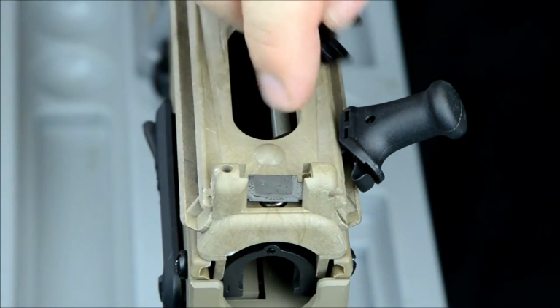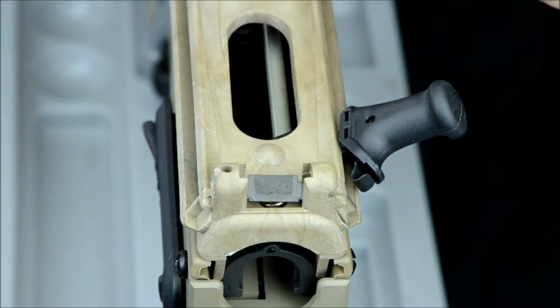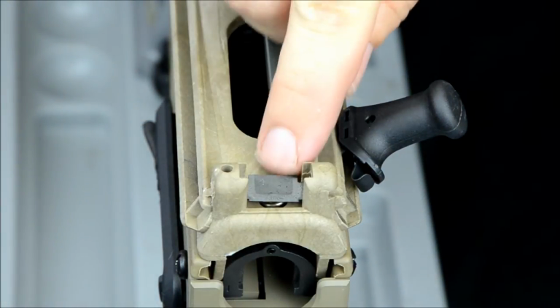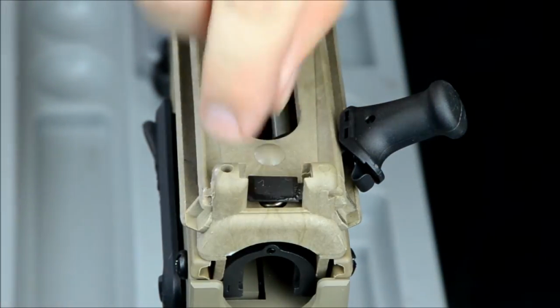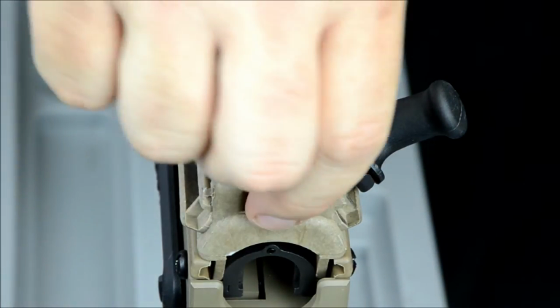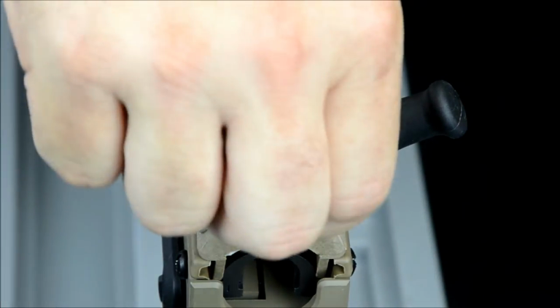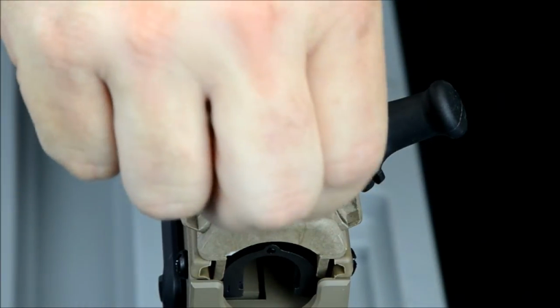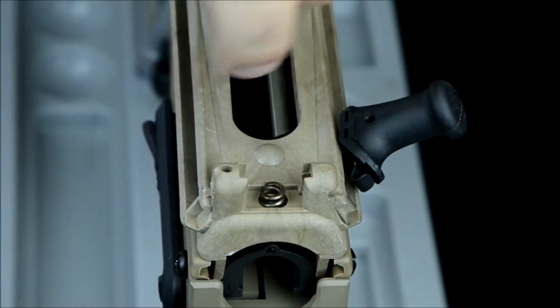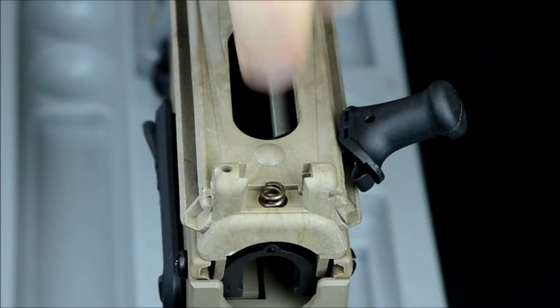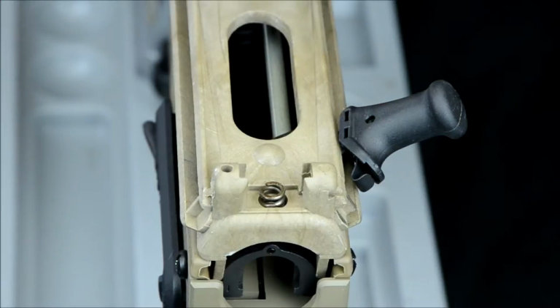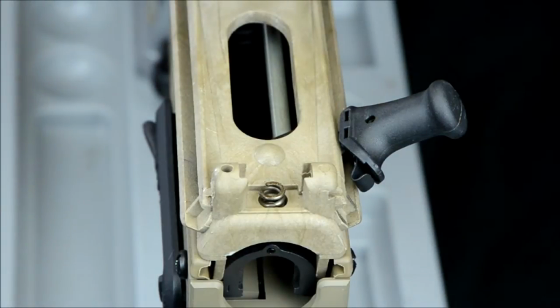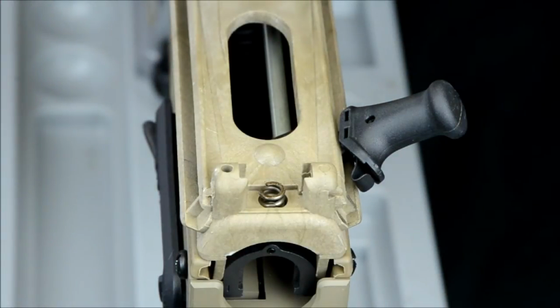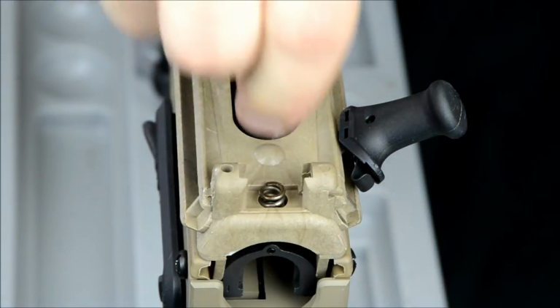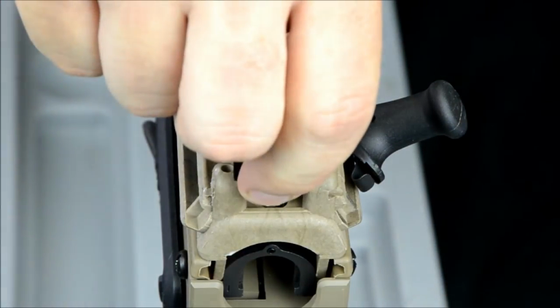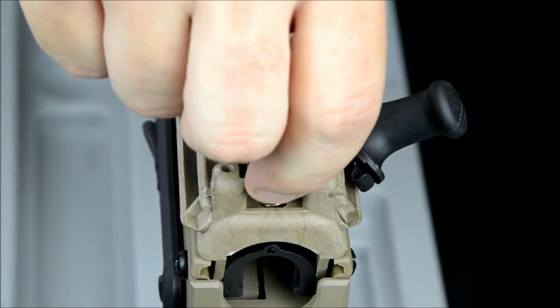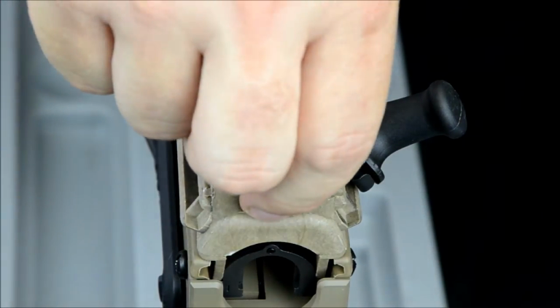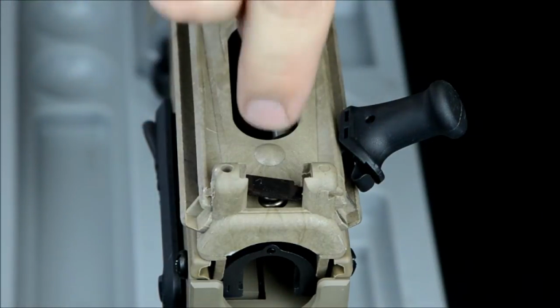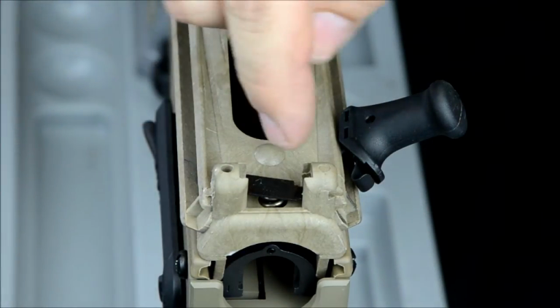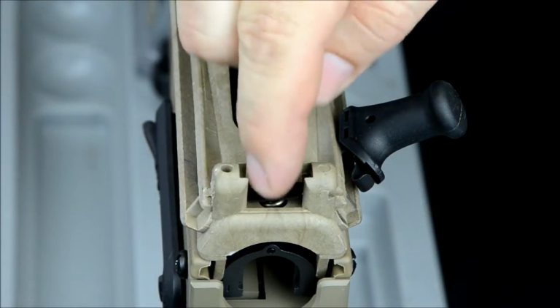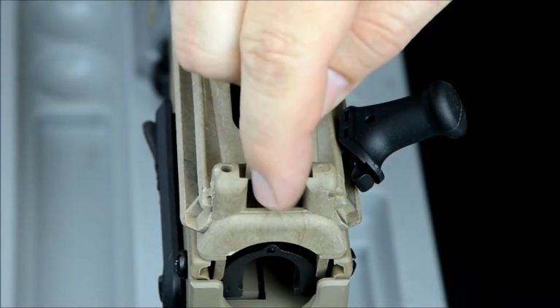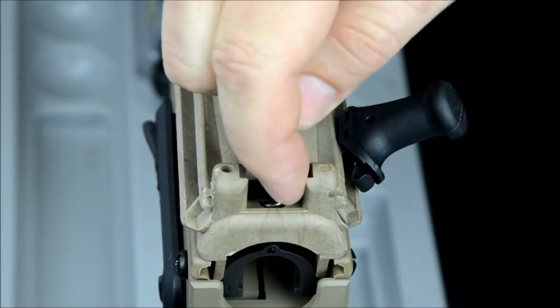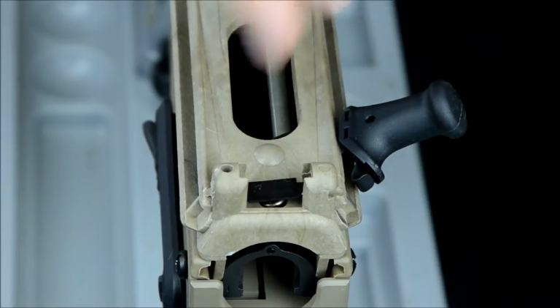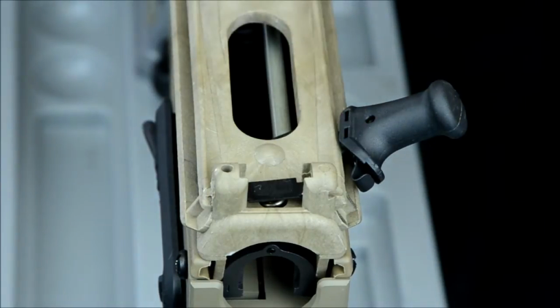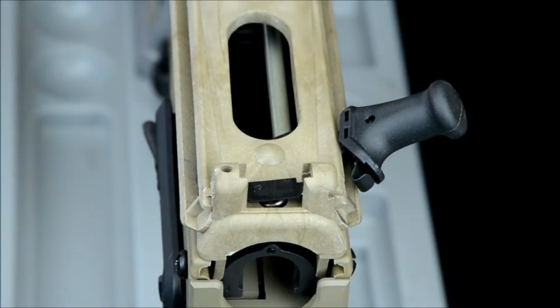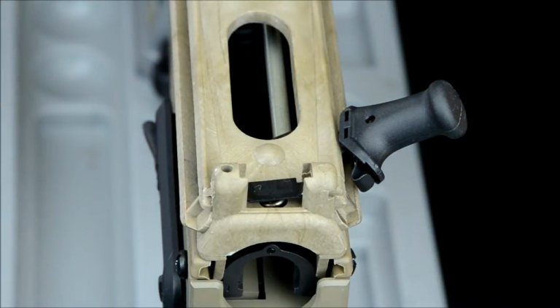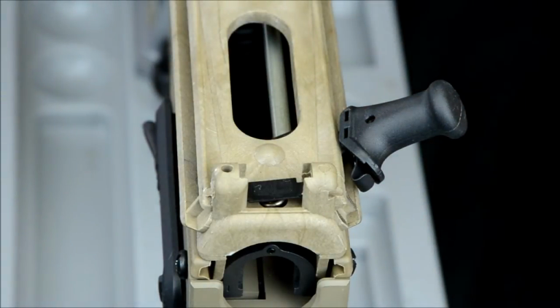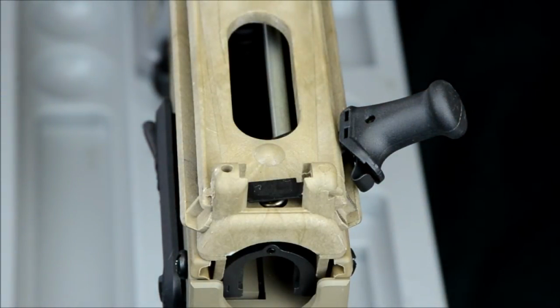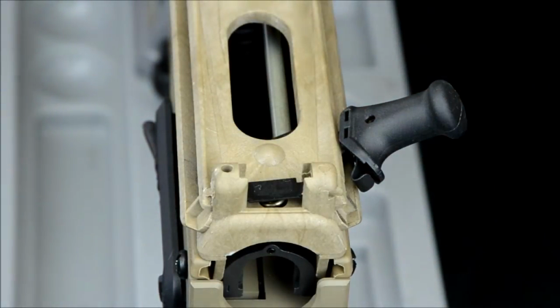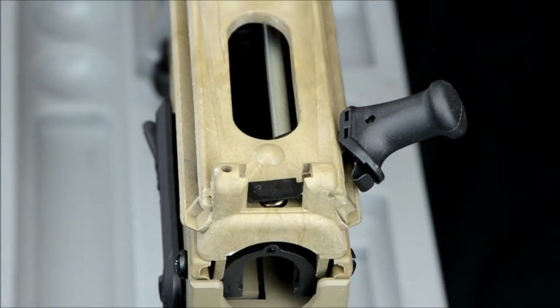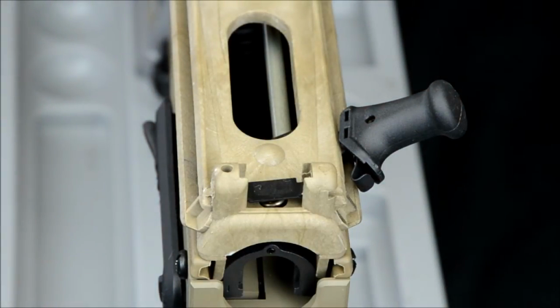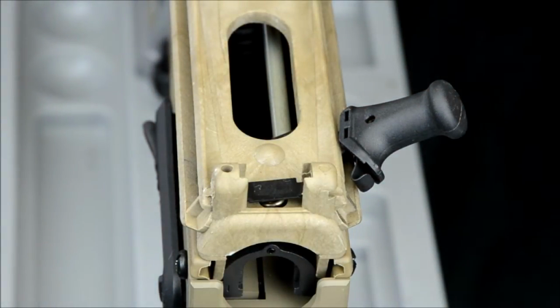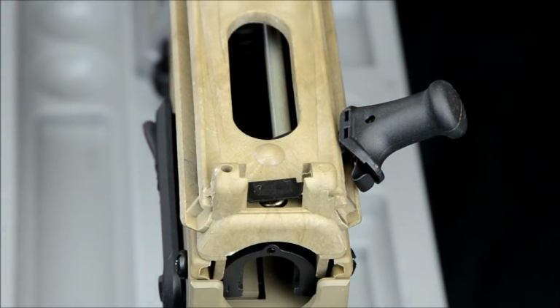You'll see there's a metal plate right here and a spring underneath. Those pieces will stay — that's what provides the tension against the sight so that it stays locked up or locked down.